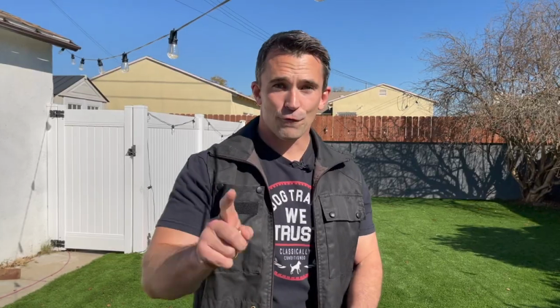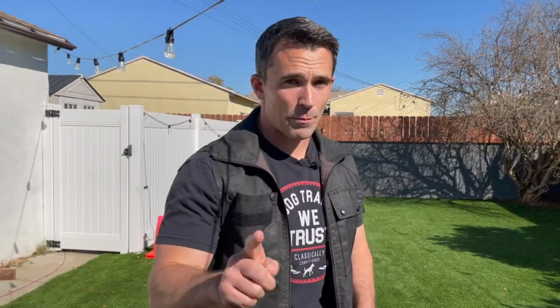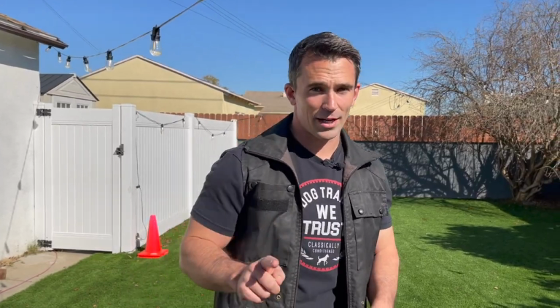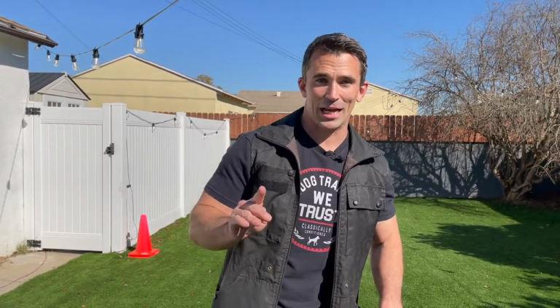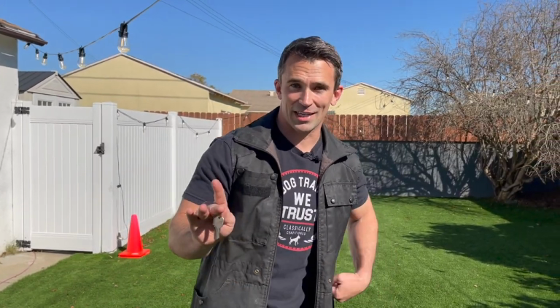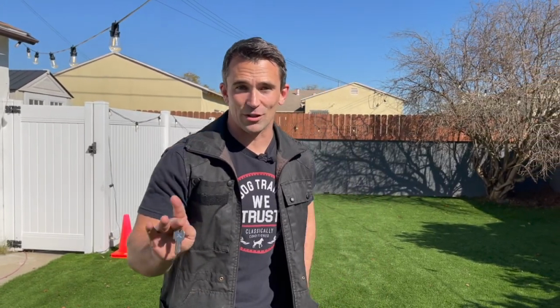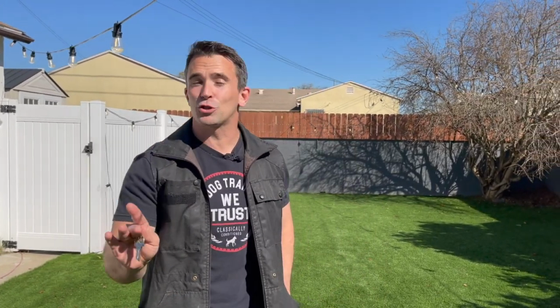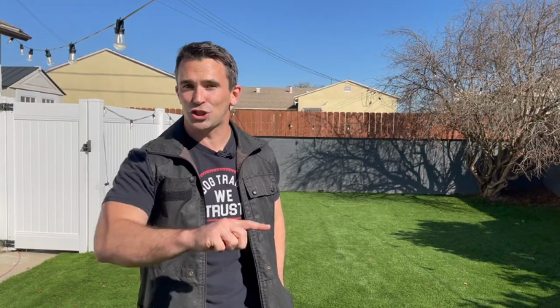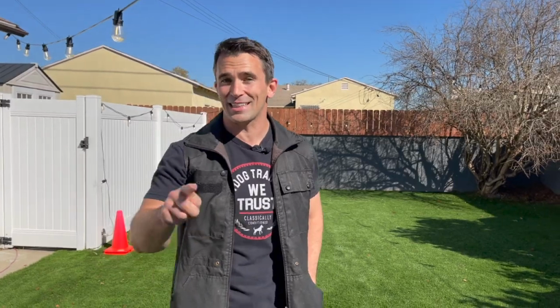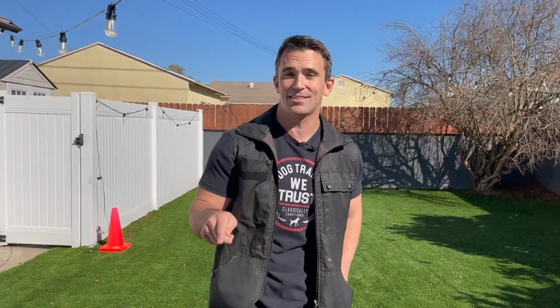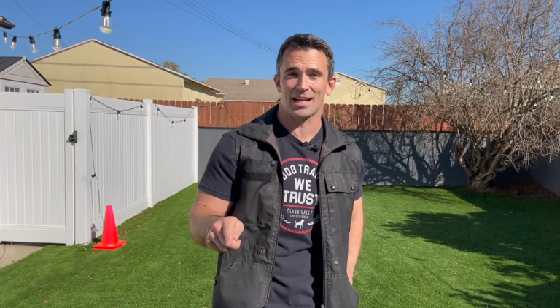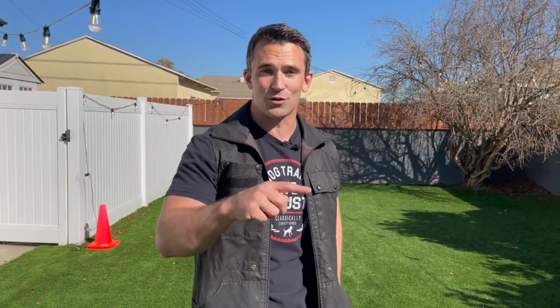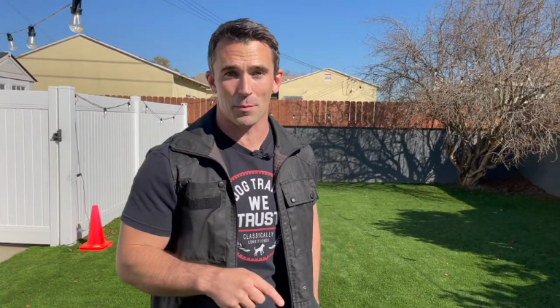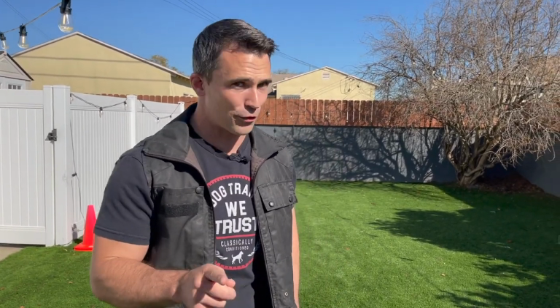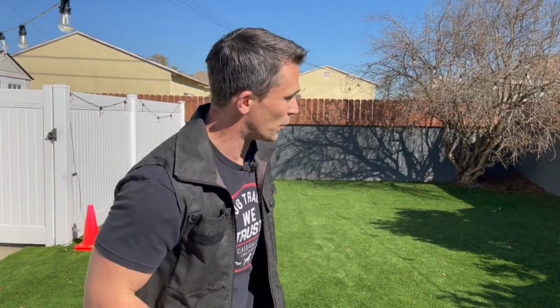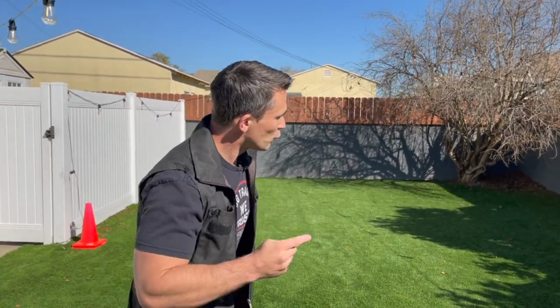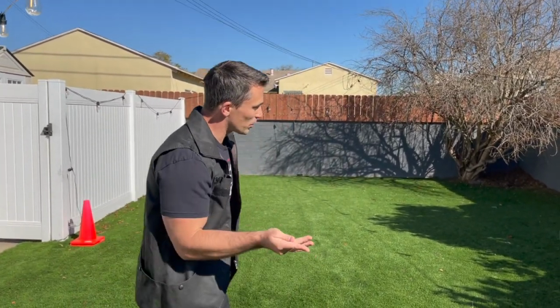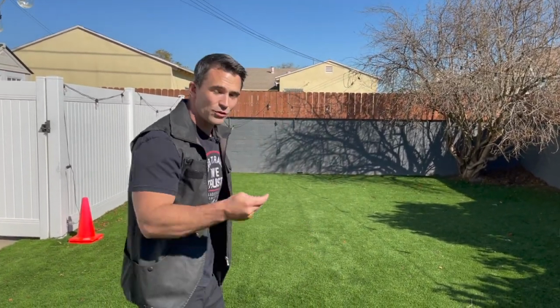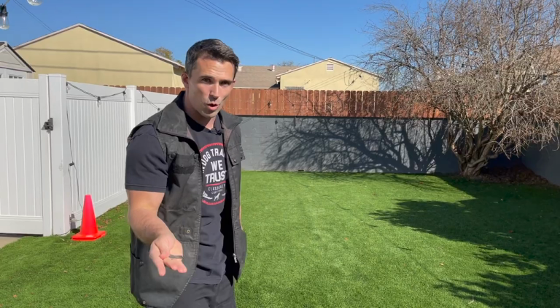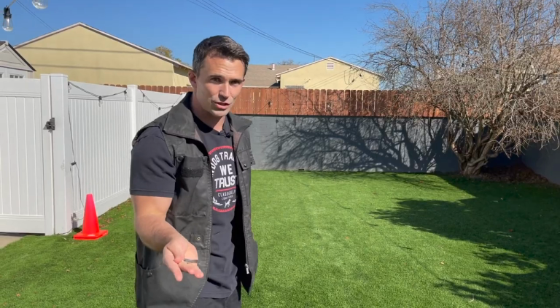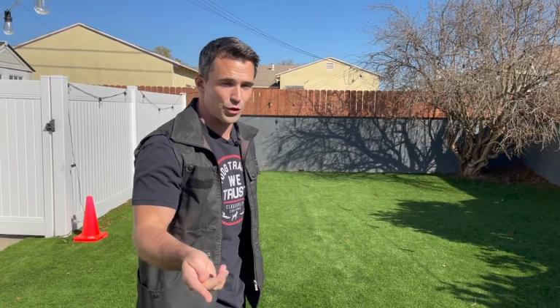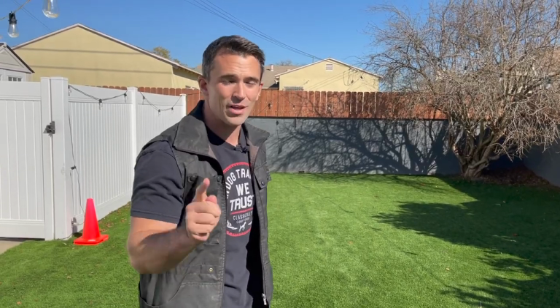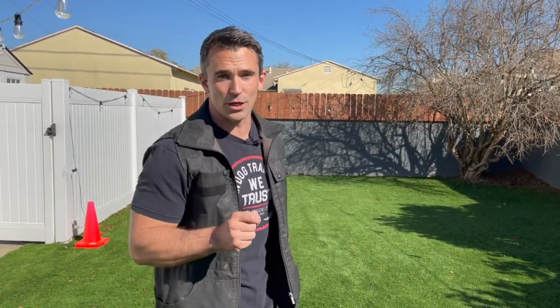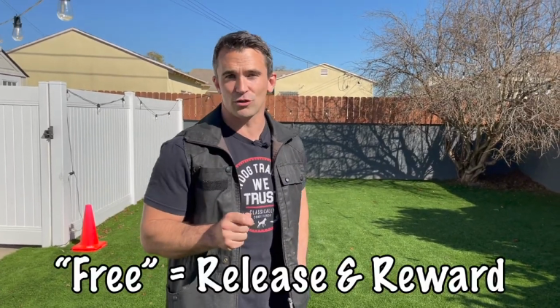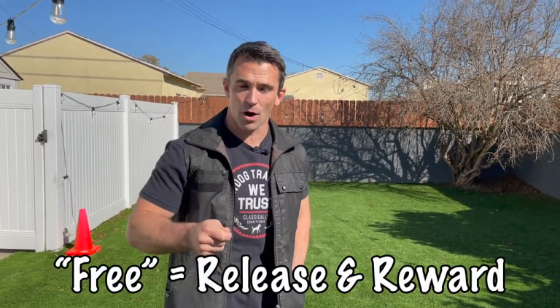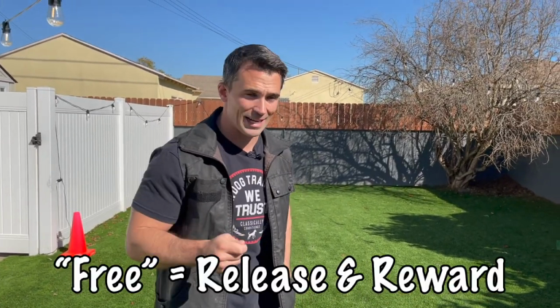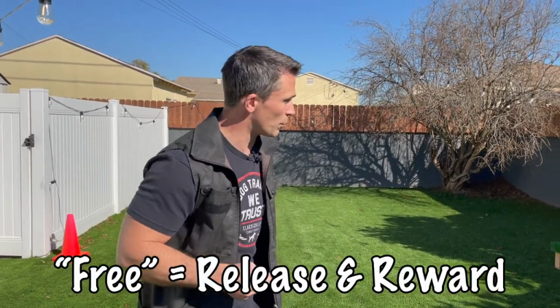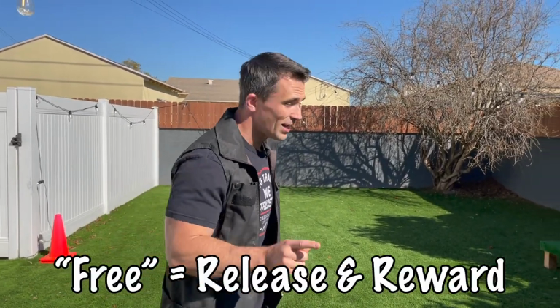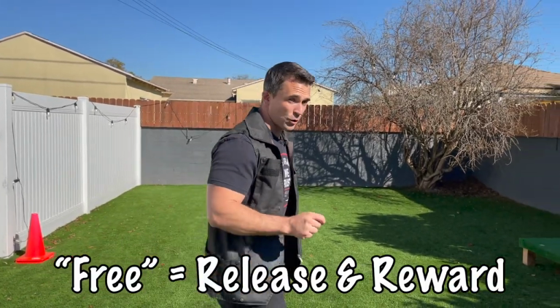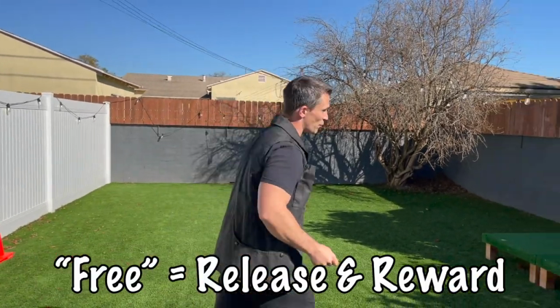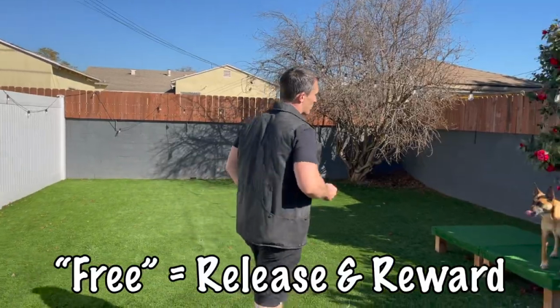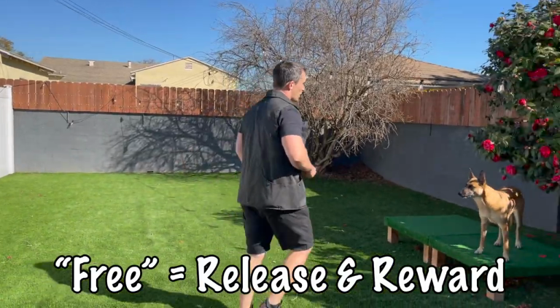First step, we want to get our dog interested in the key. I'm going to treat it just like the hand touch technique you've seen in some of my other videos. I'm going to present it to her, and once she touches it with her nose, I'm going to use my terminal marker and deliver a reward. That's going to be the first step.